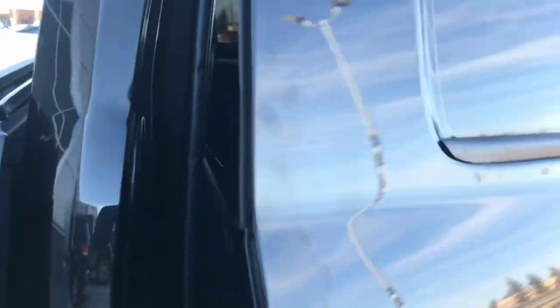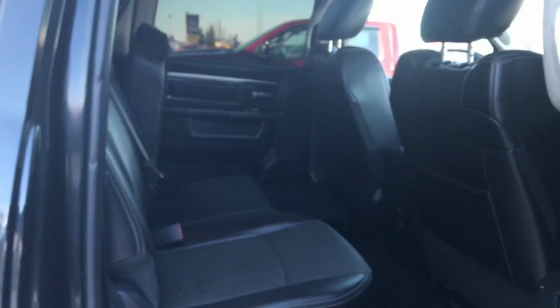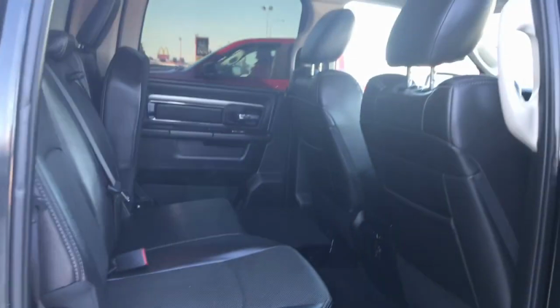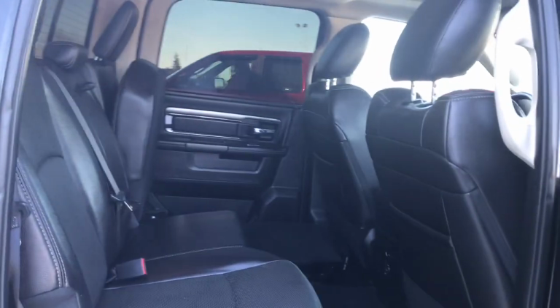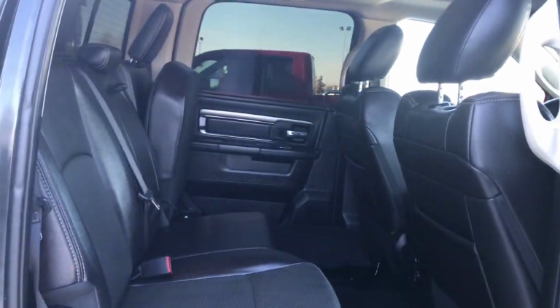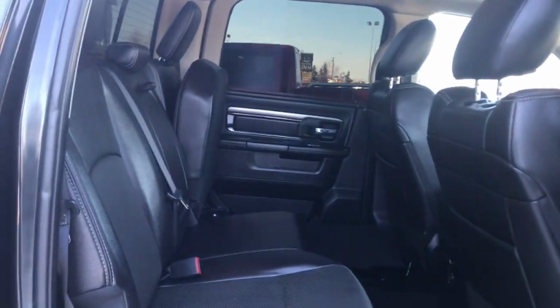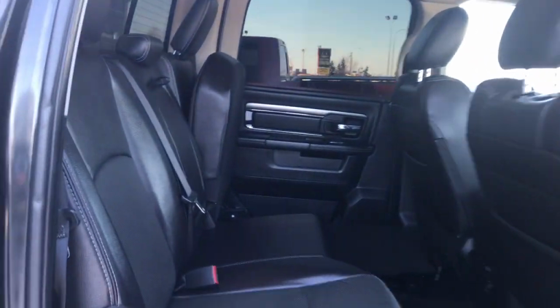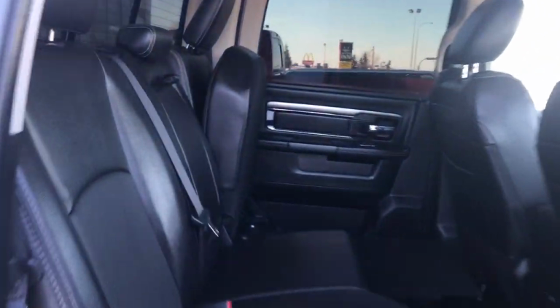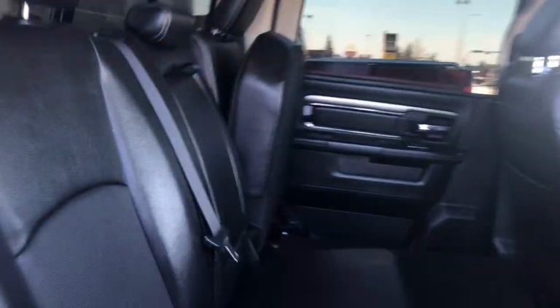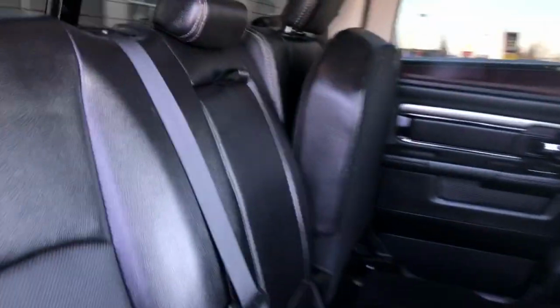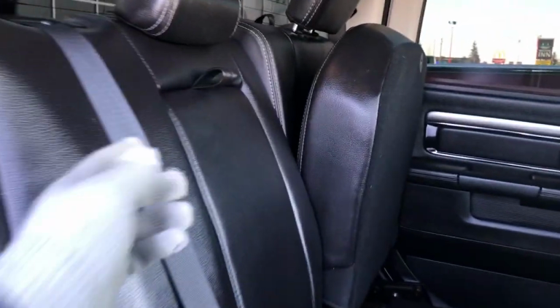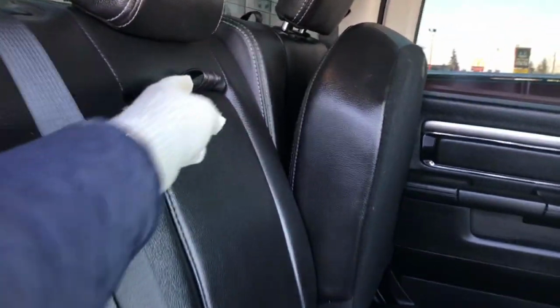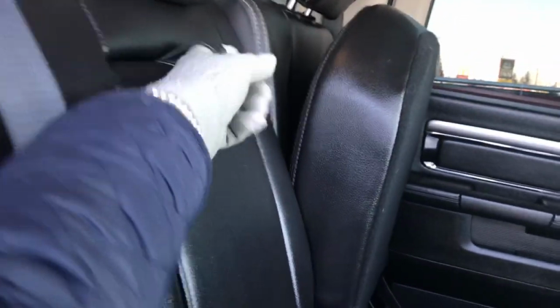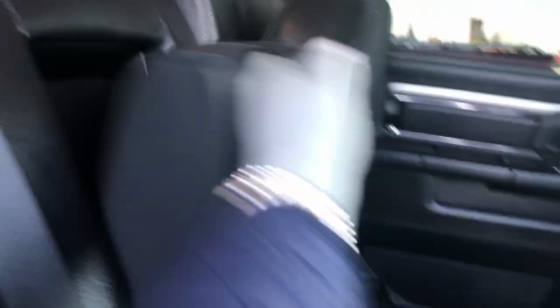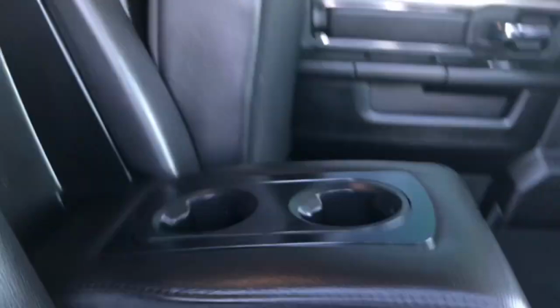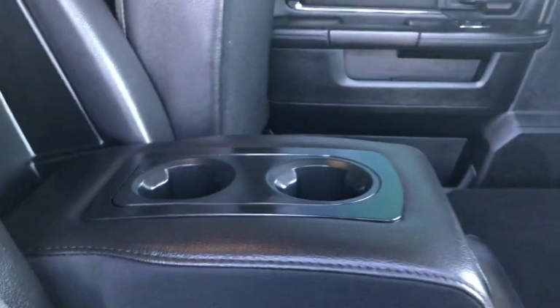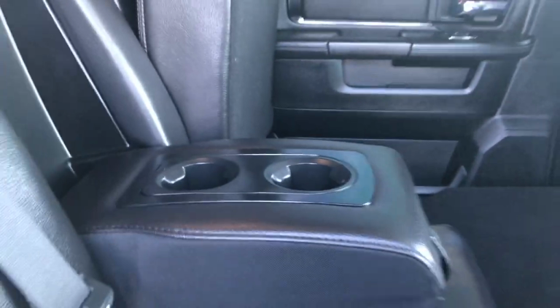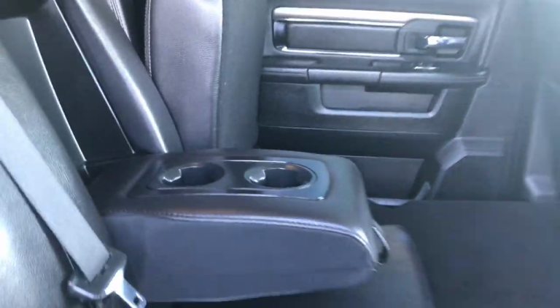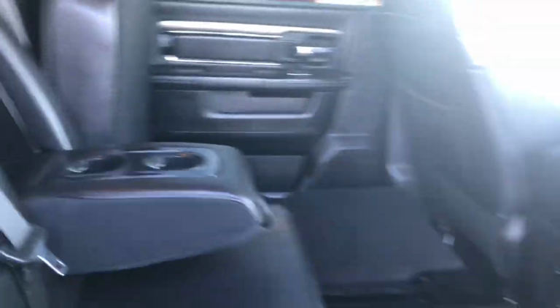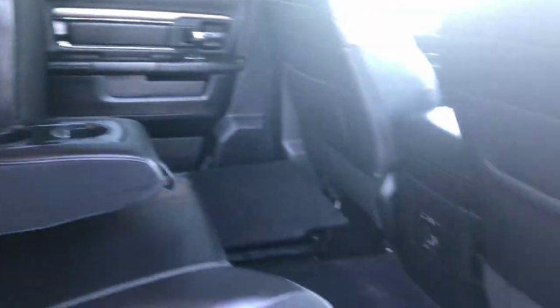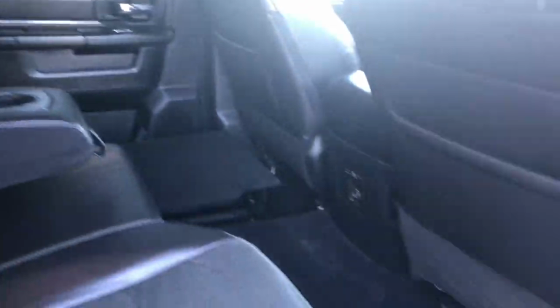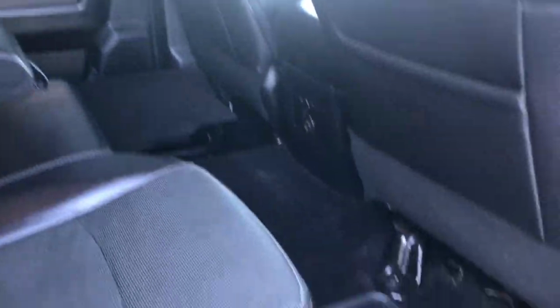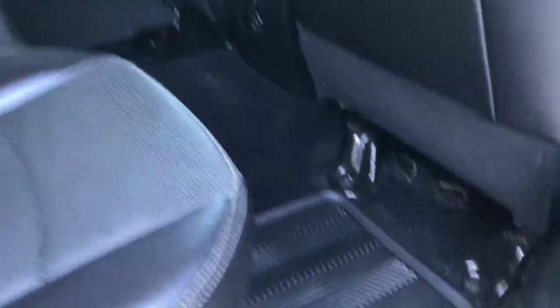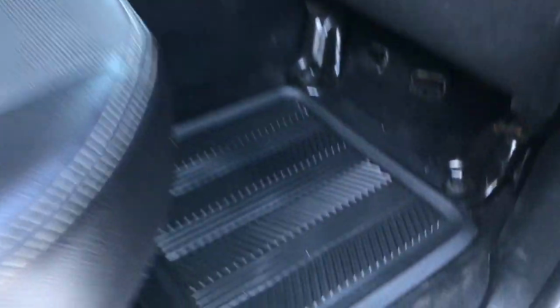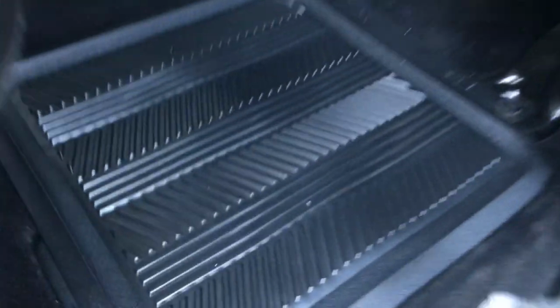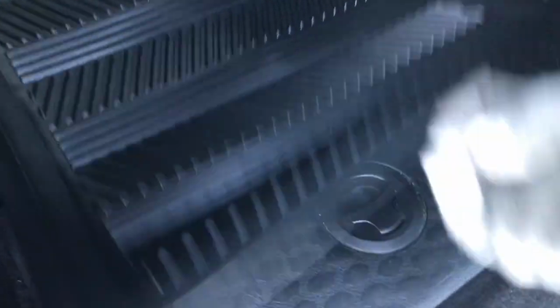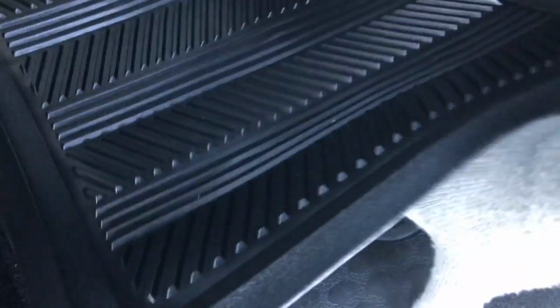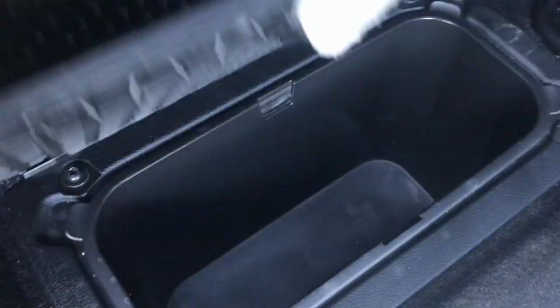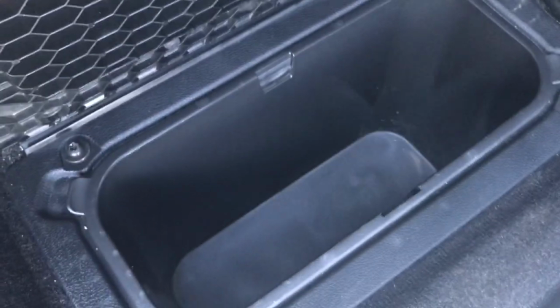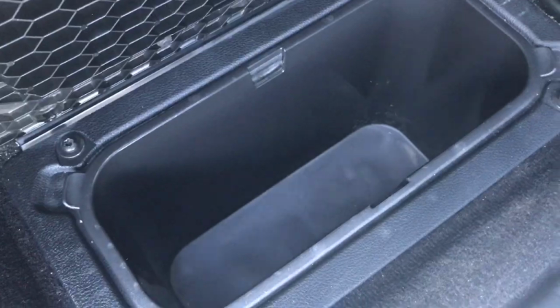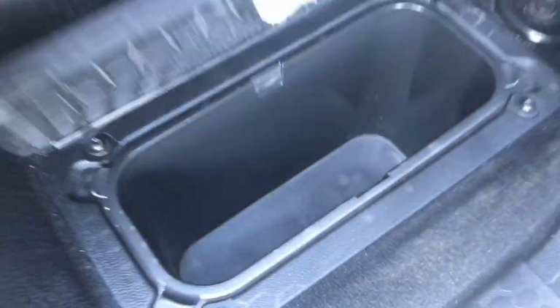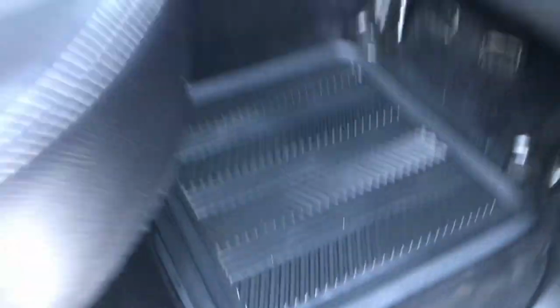This middle seat does fold down, just giving you those two extra cup holders, and you do have some storage compartments located in the floor here as well.